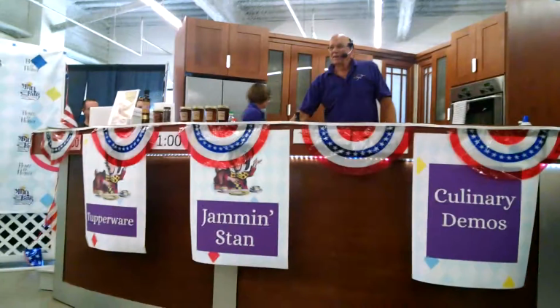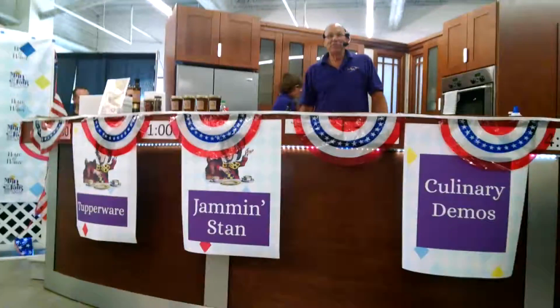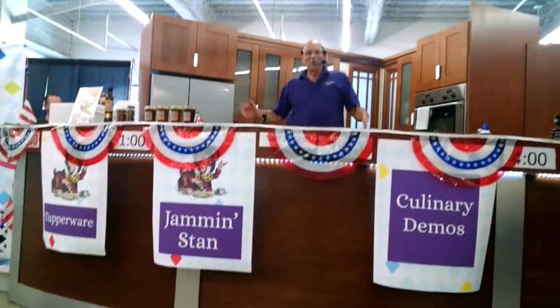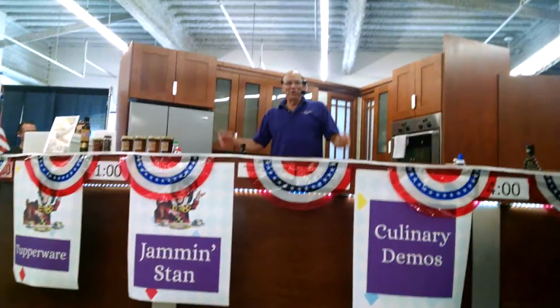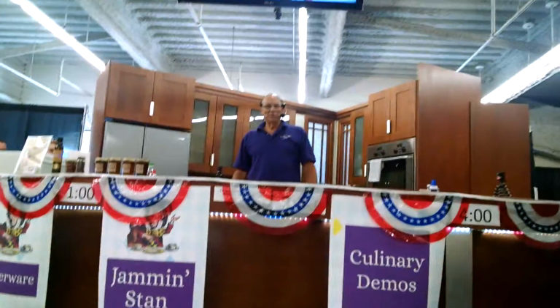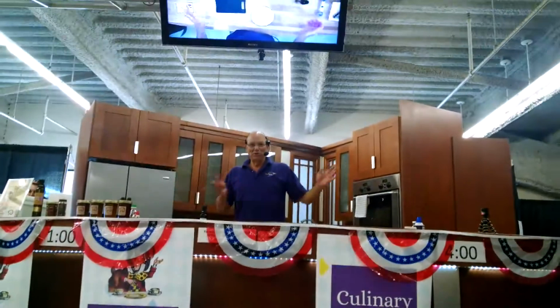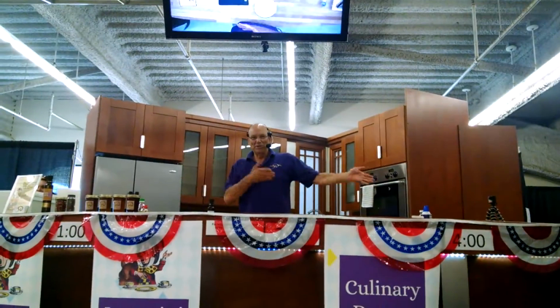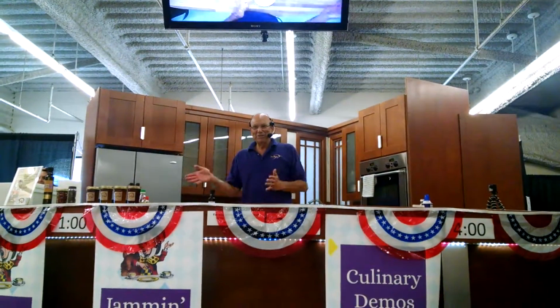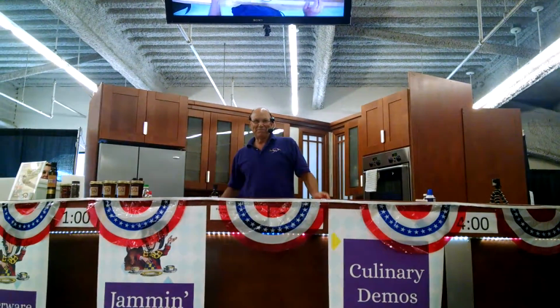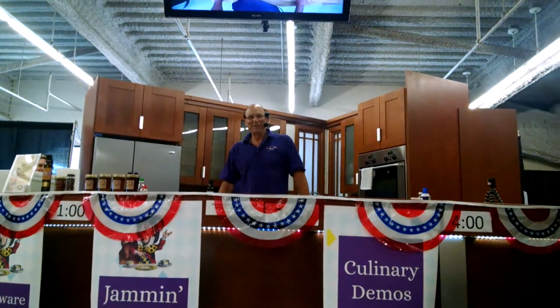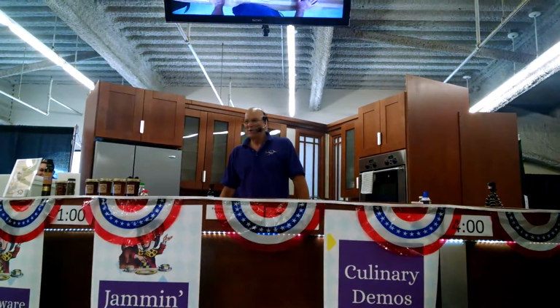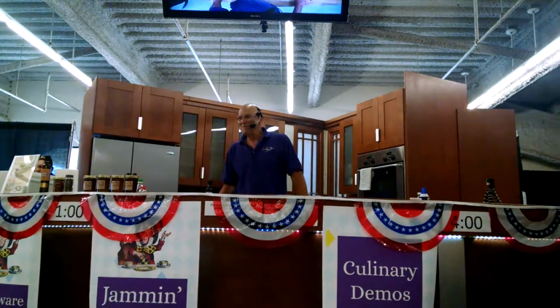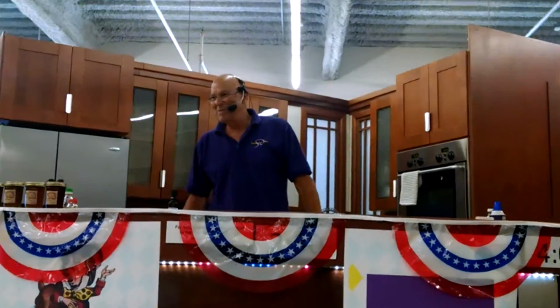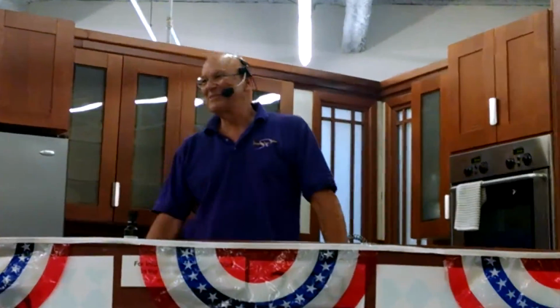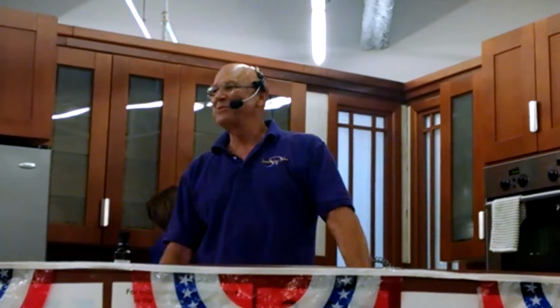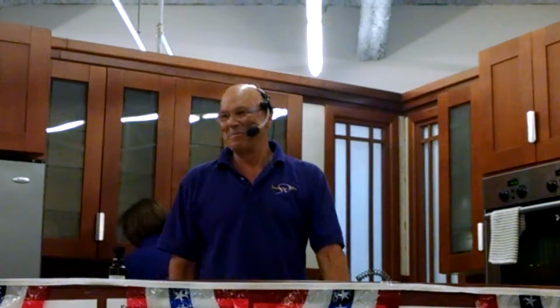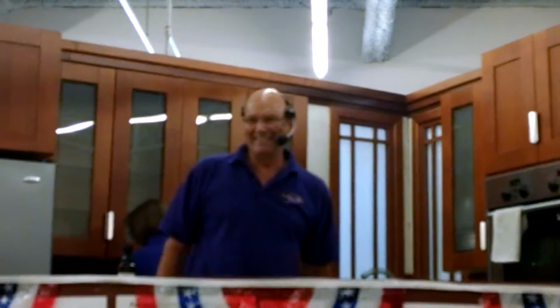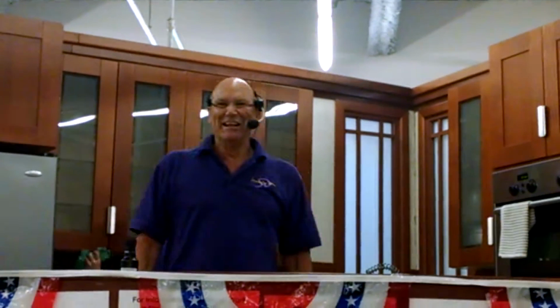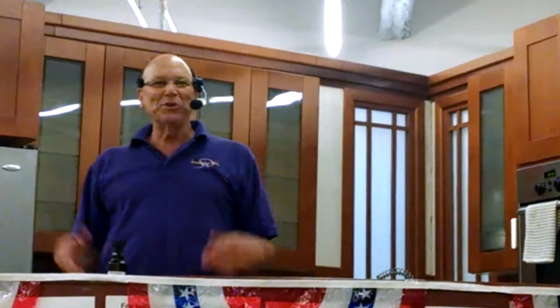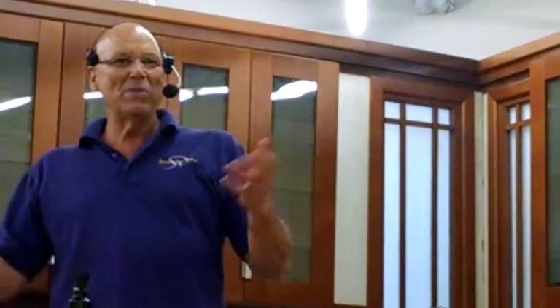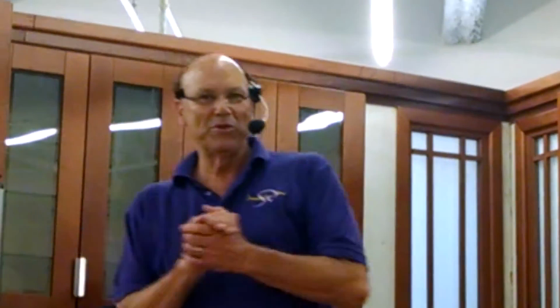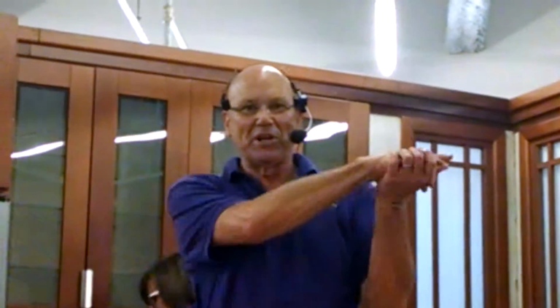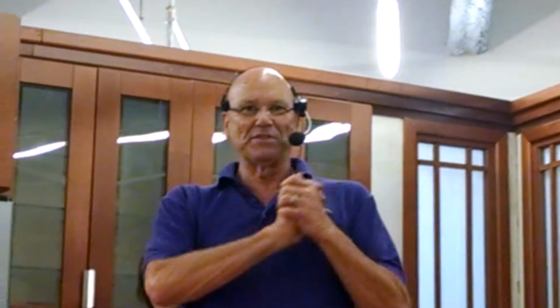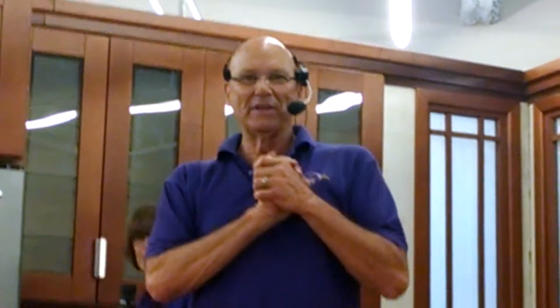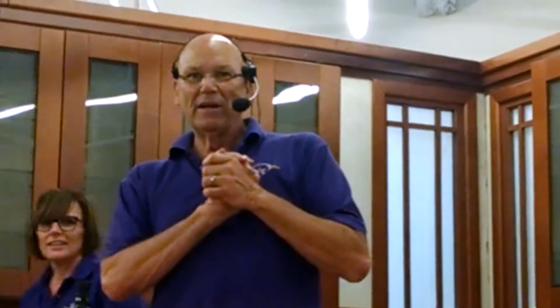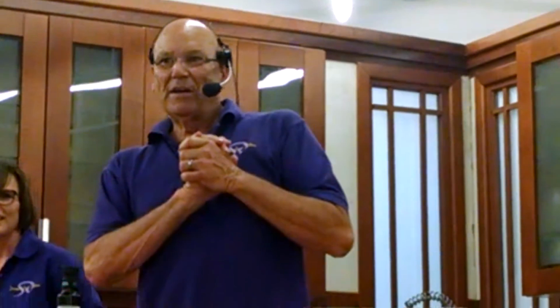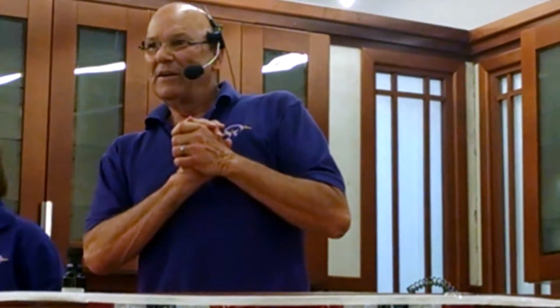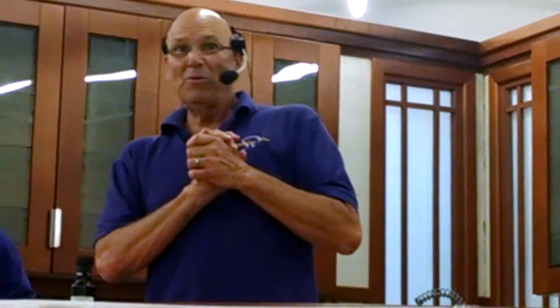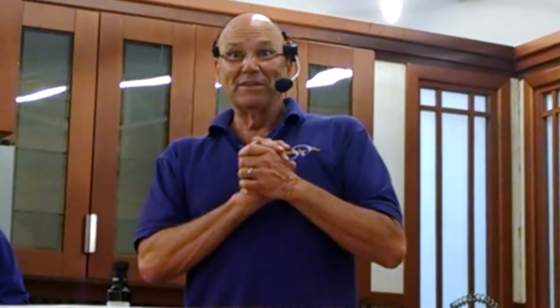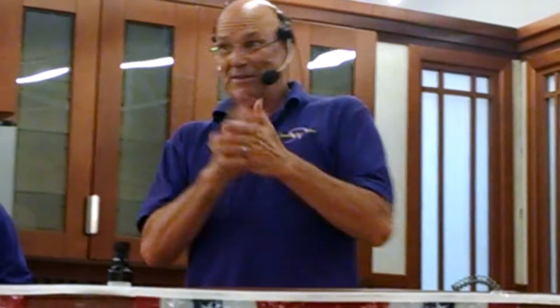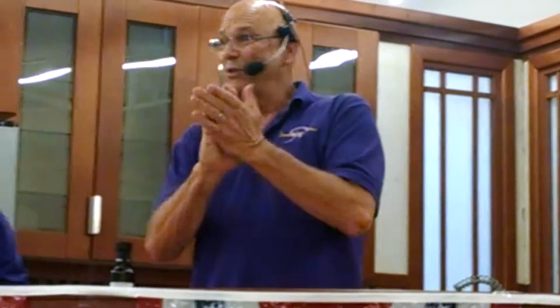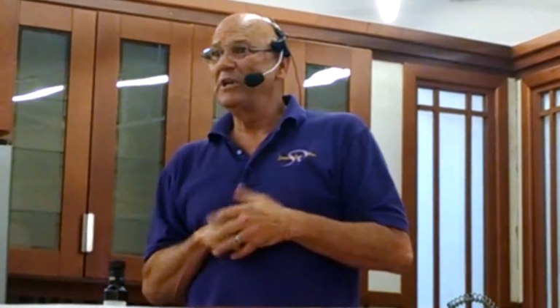Thank you all for coming to some bigger chili and get entertained by me making stuff with jam. Who's here for the chili contest? That's great. Who's going to win?